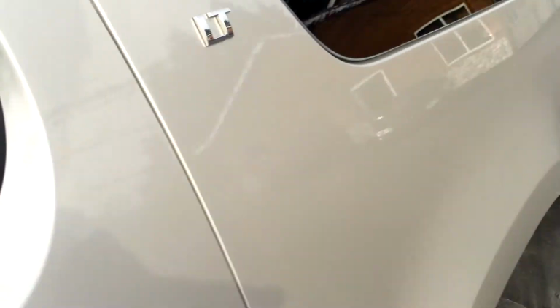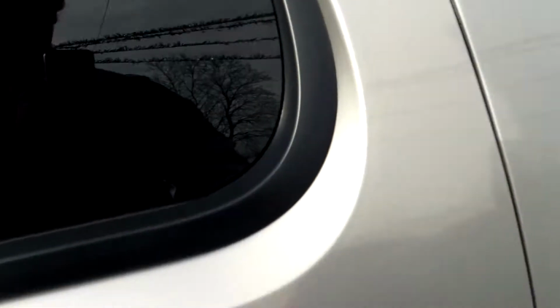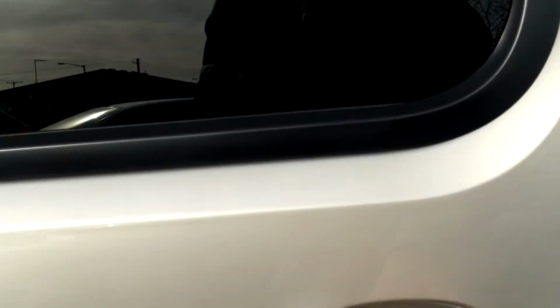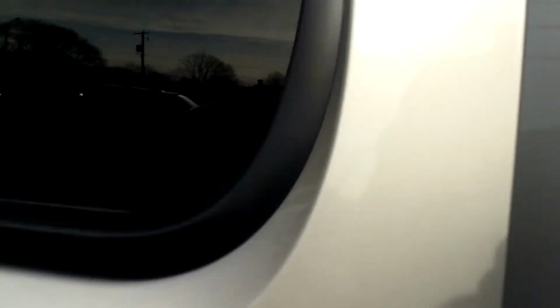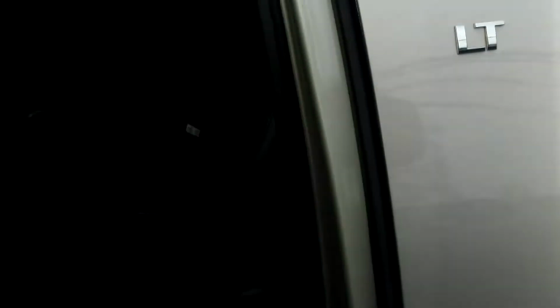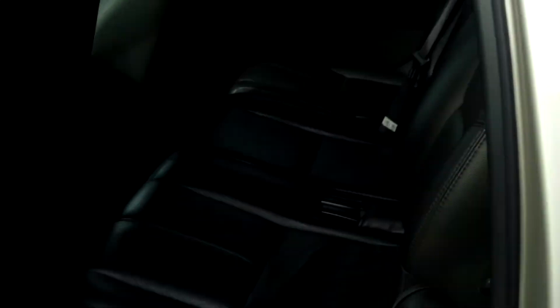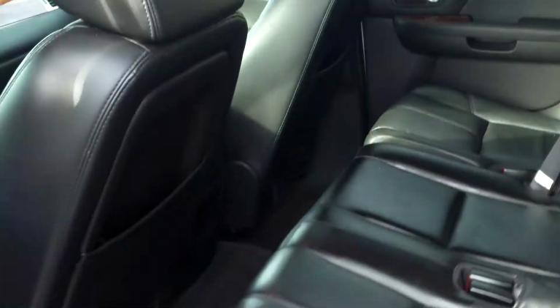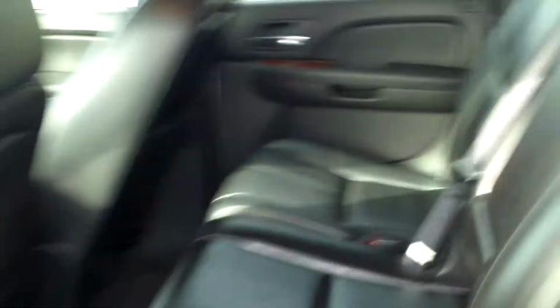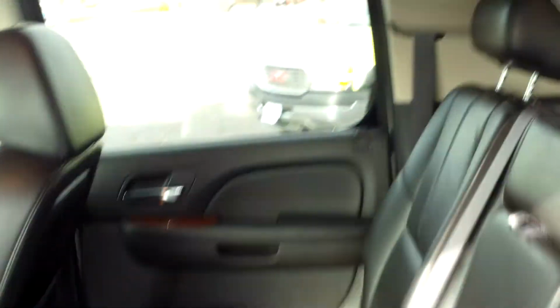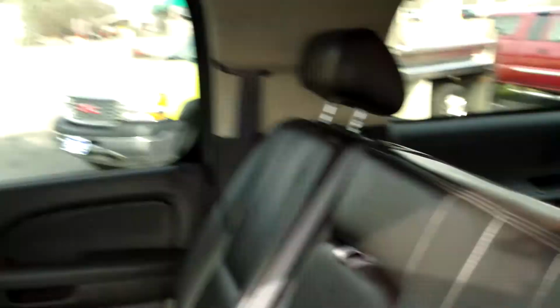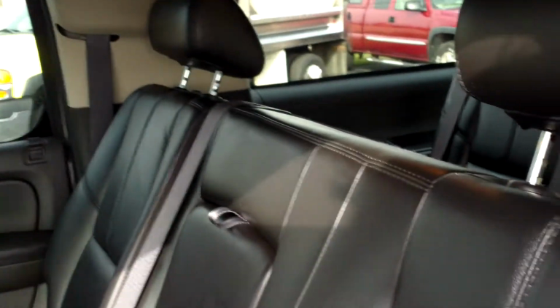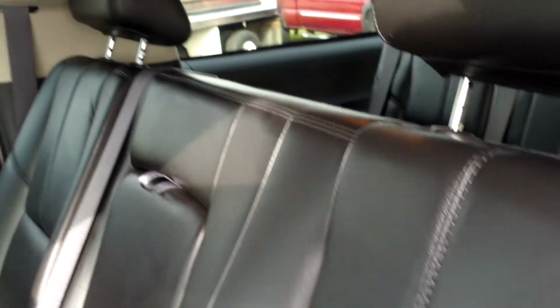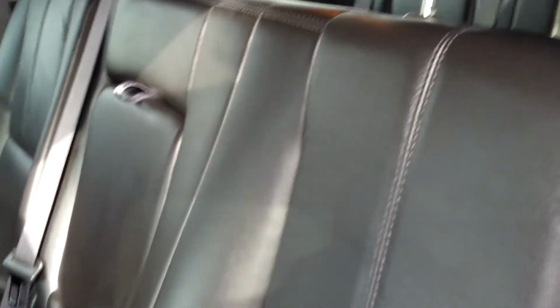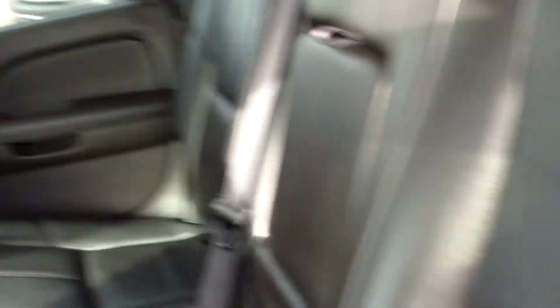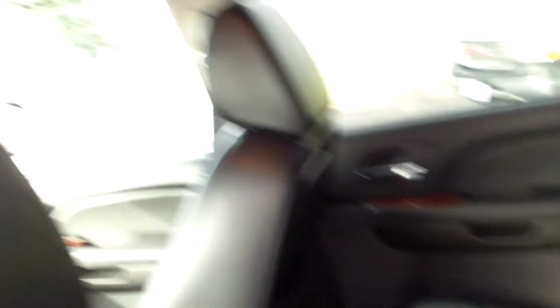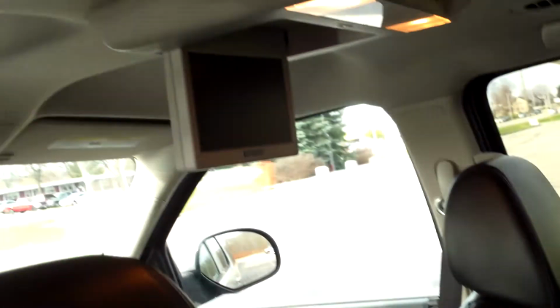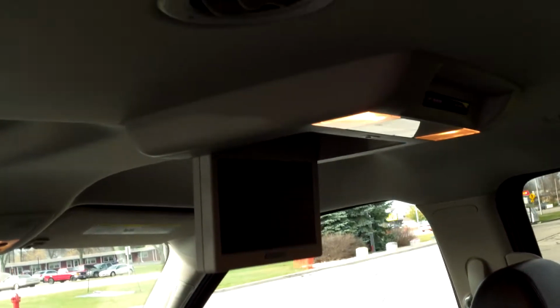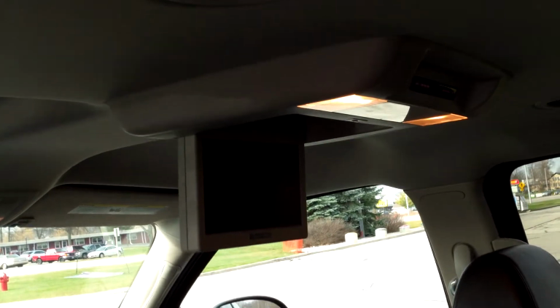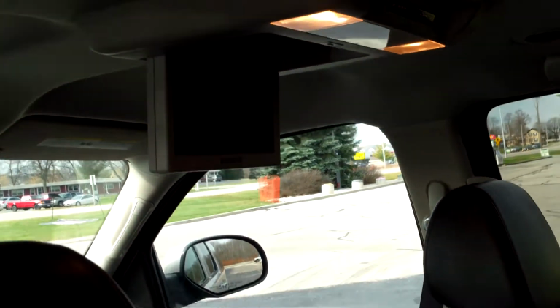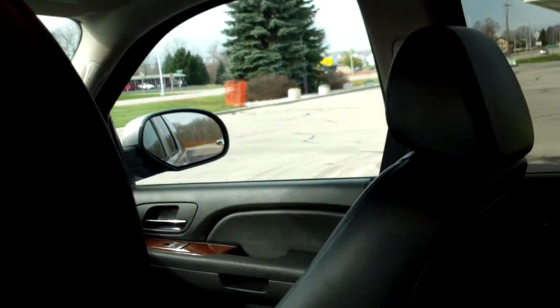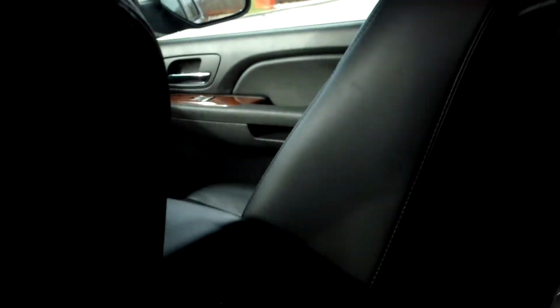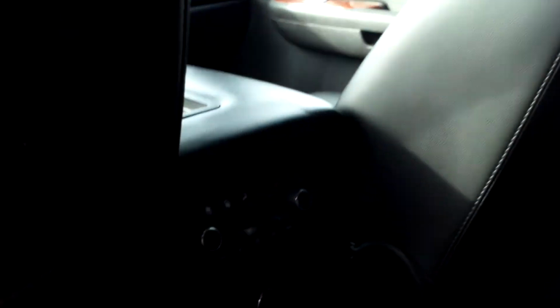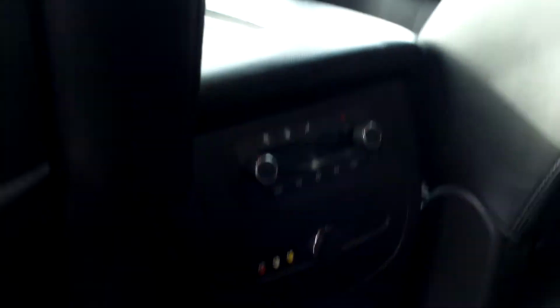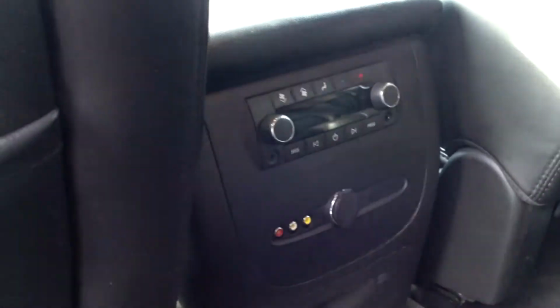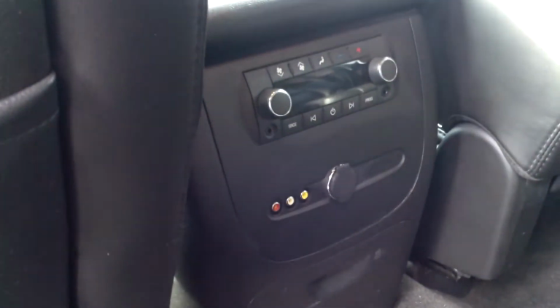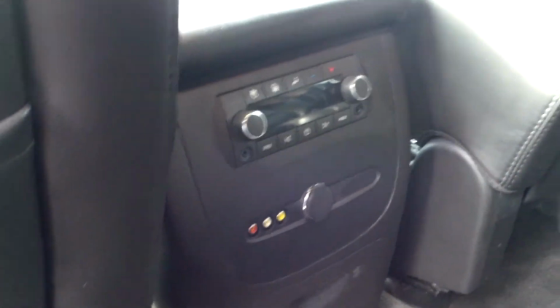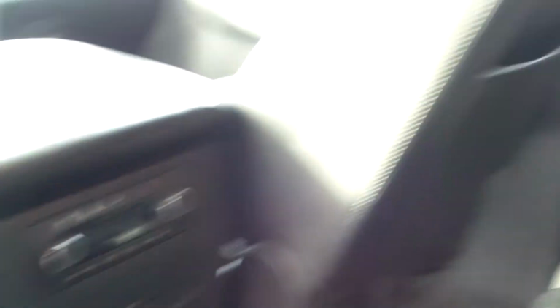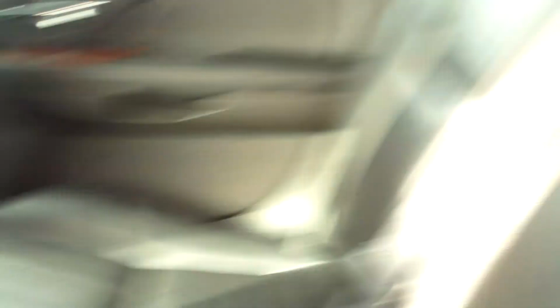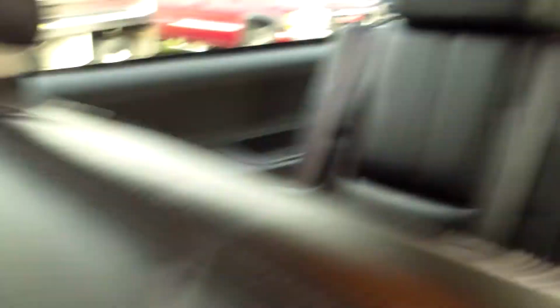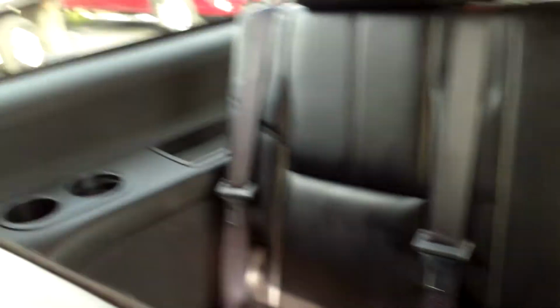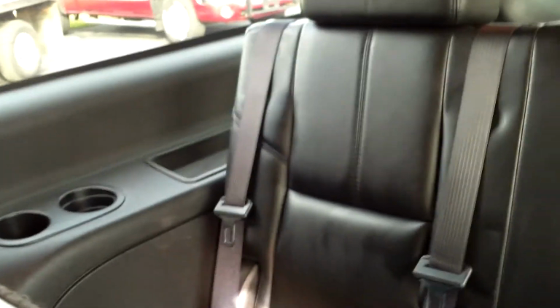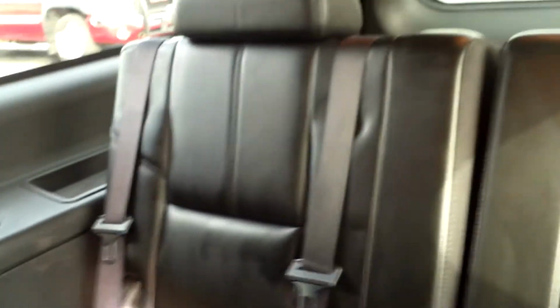Taking a look at the back seat, you'll see again very clean leather interior. It features rear entertainment with DVD, as well as third-row seating.